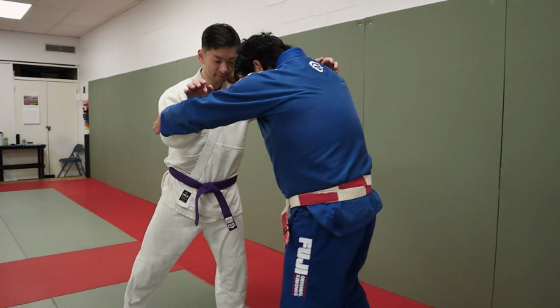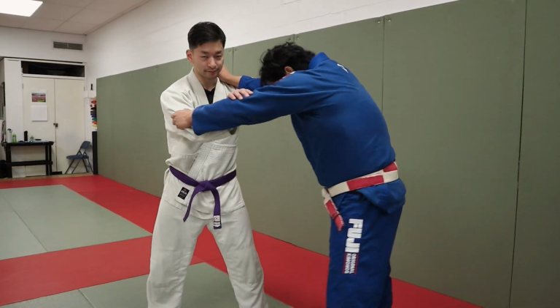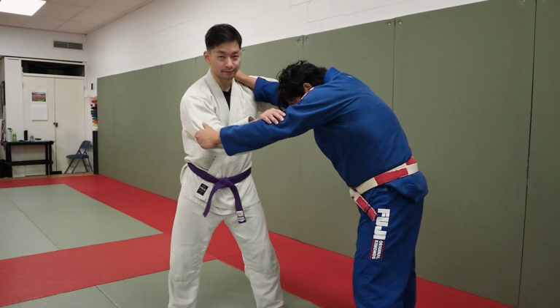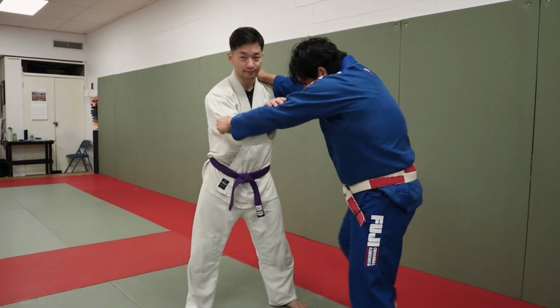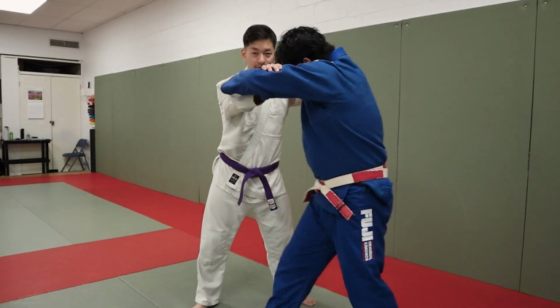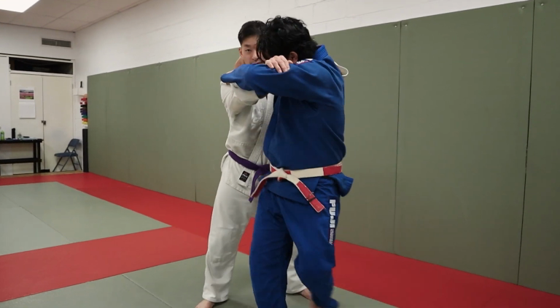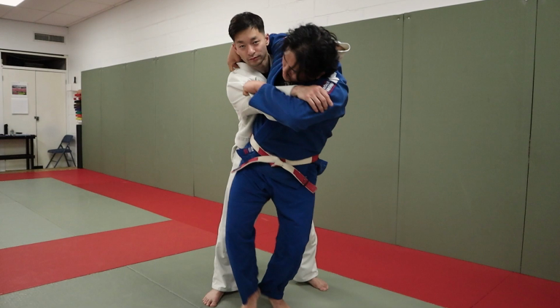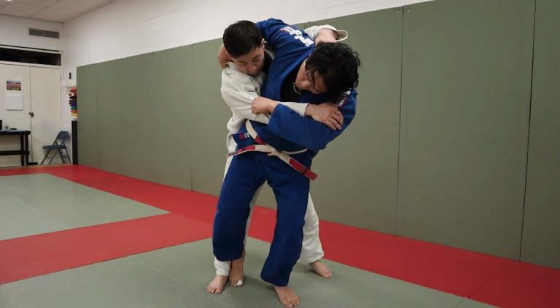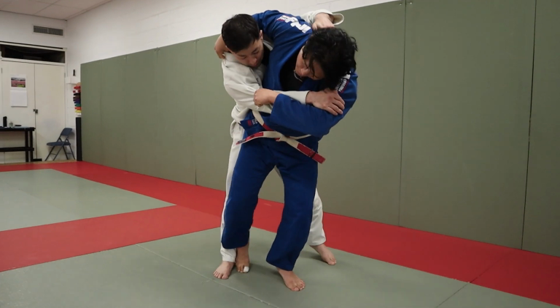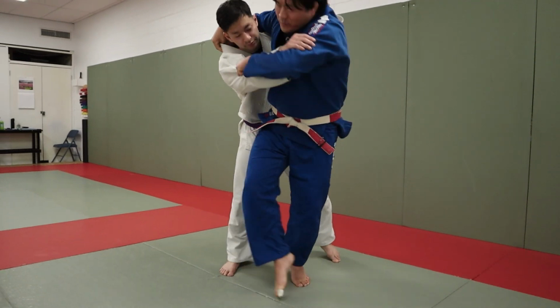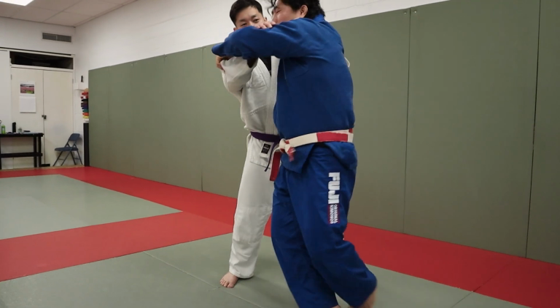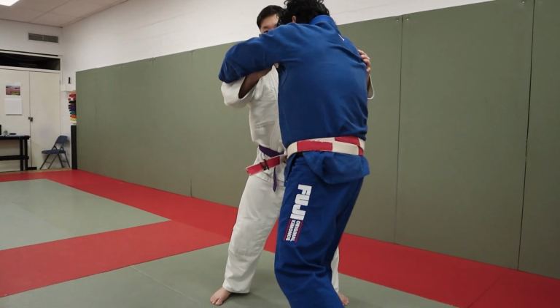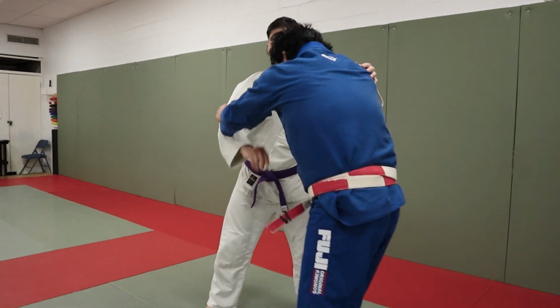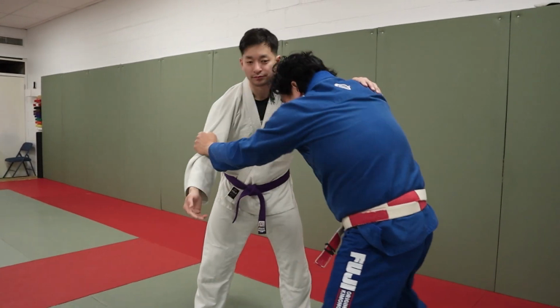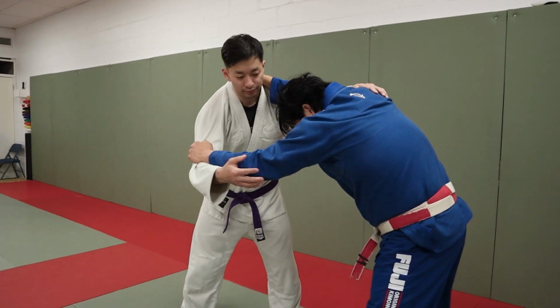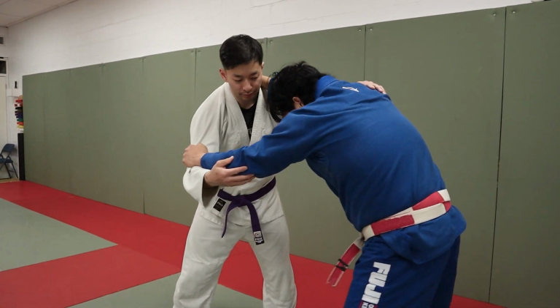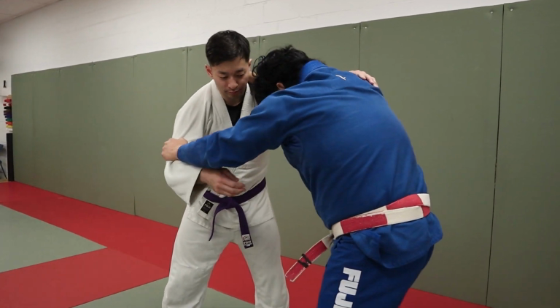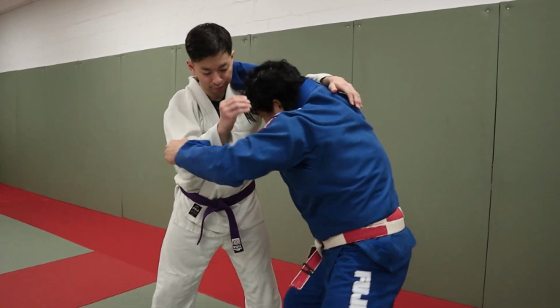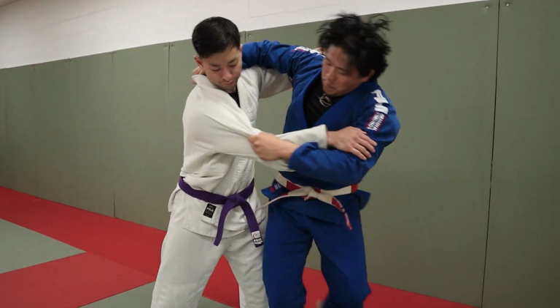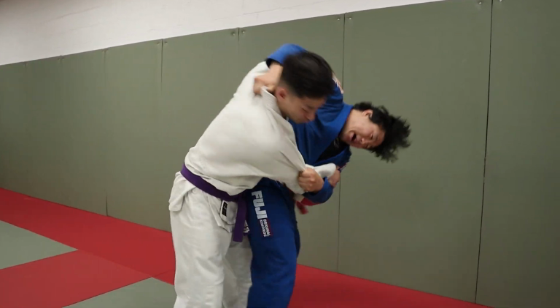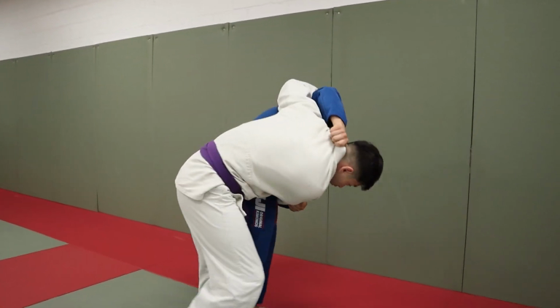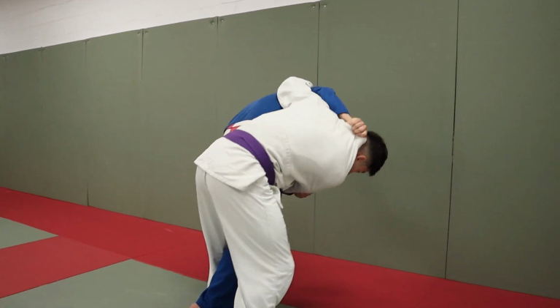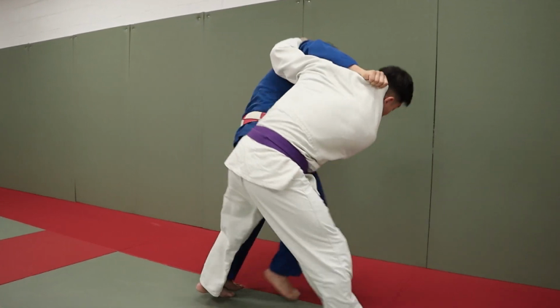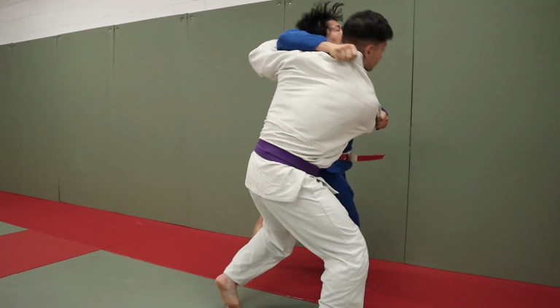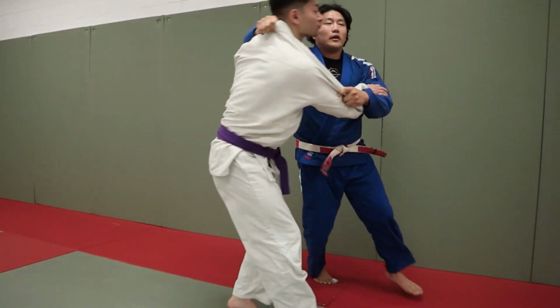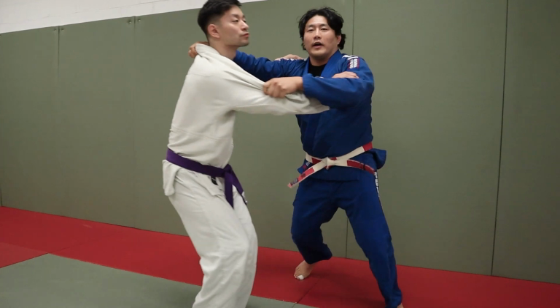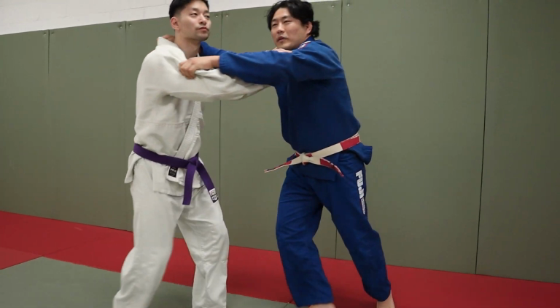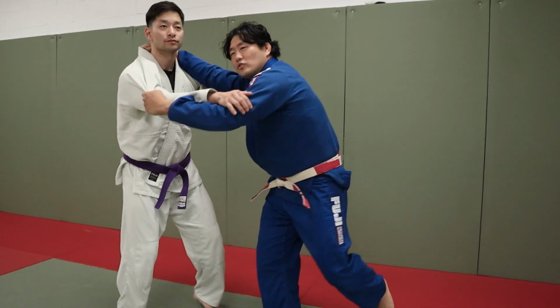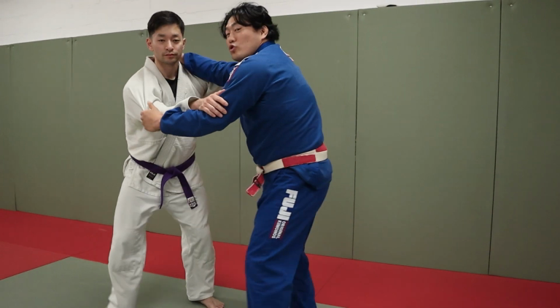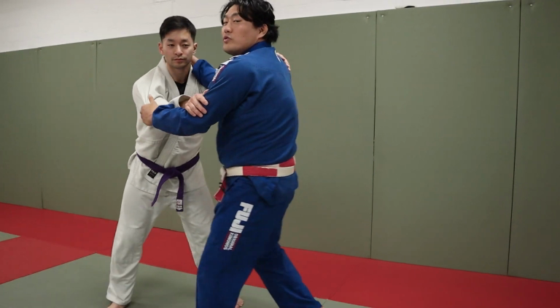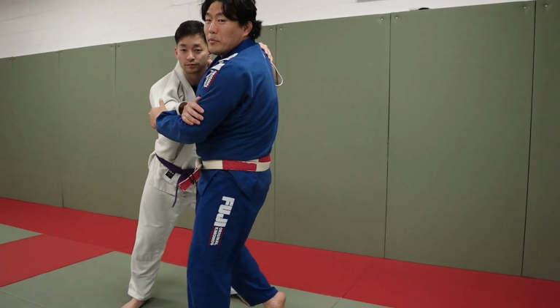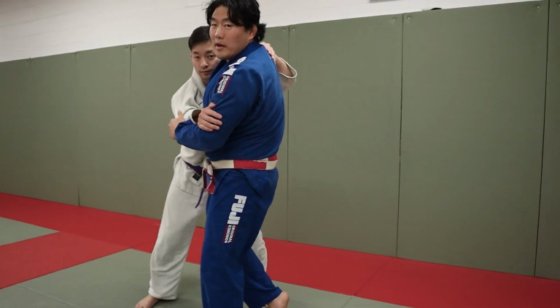Classically, the three-step Uchimata: one, two, three. This is the backstep Uchimata. And this is the two-step Uchimata.